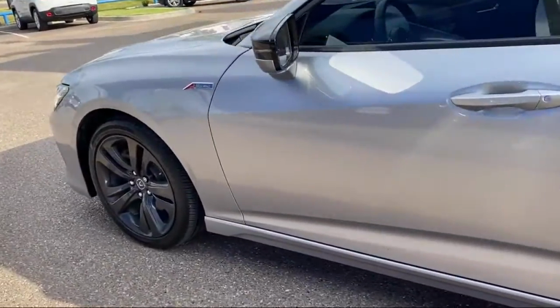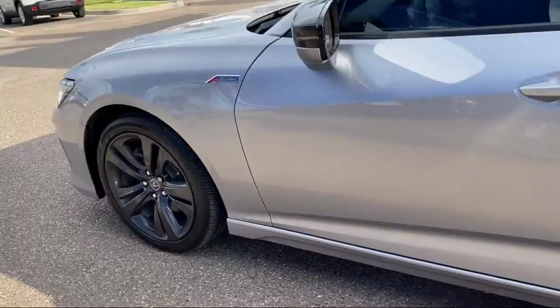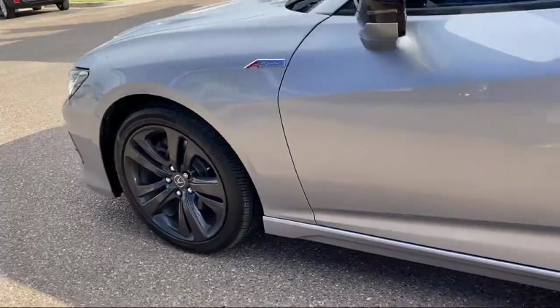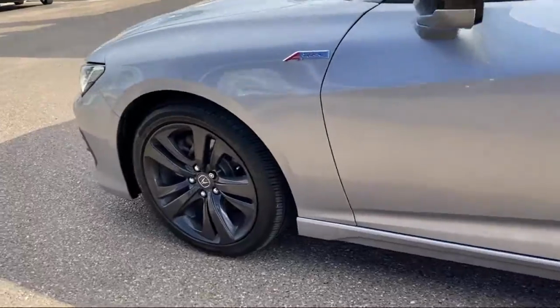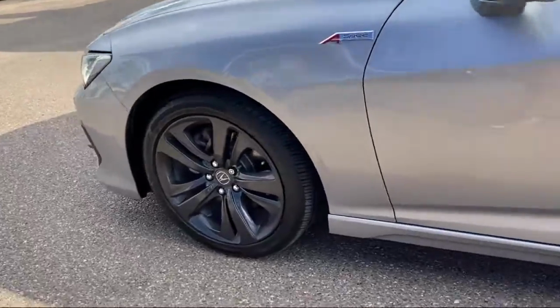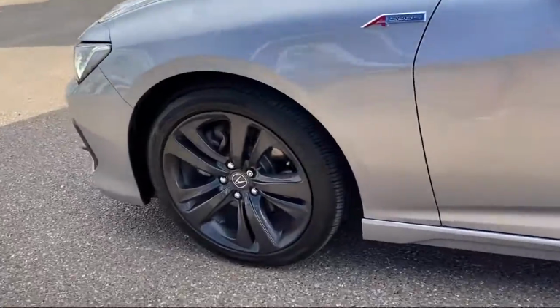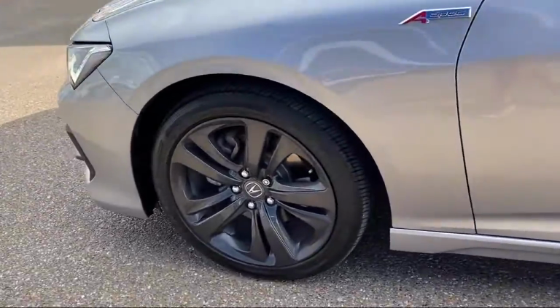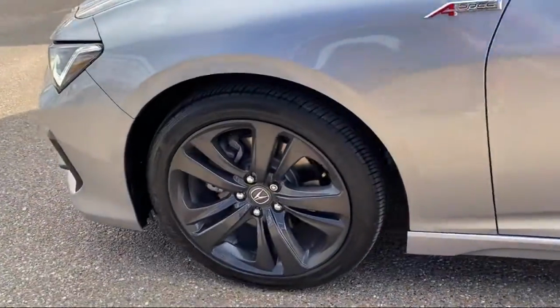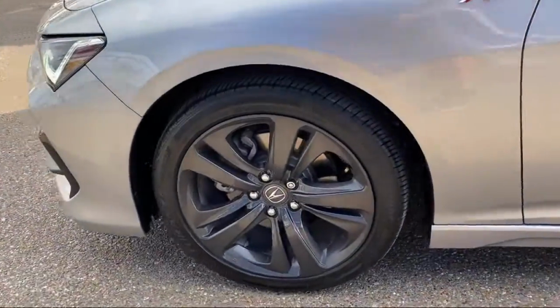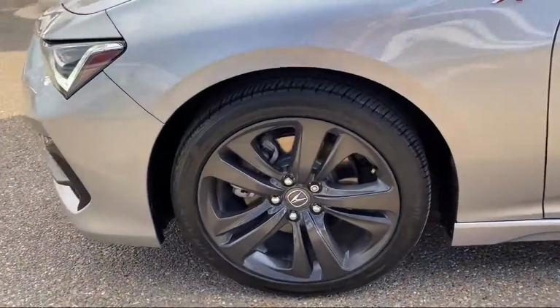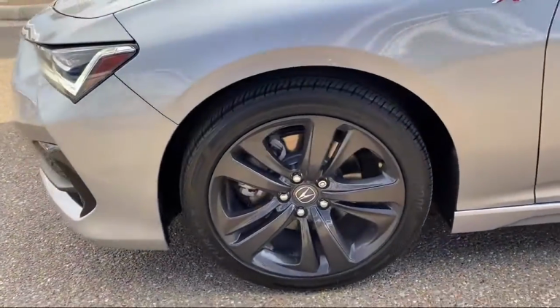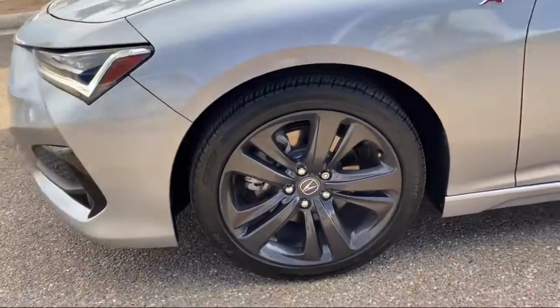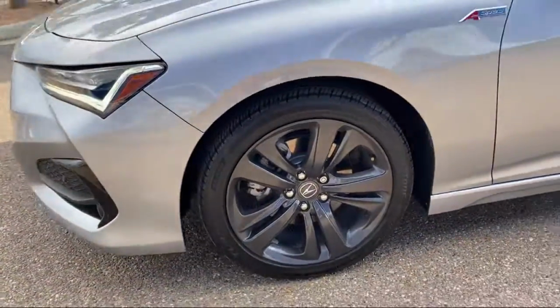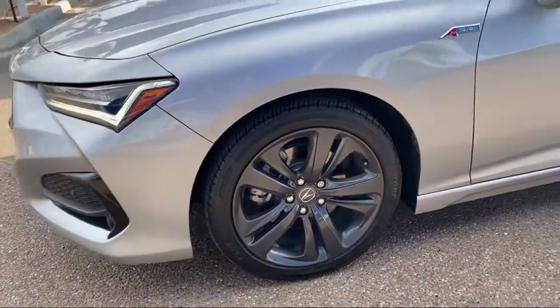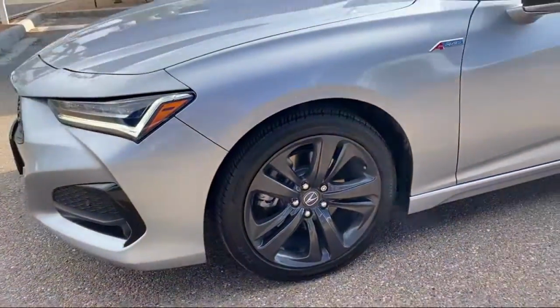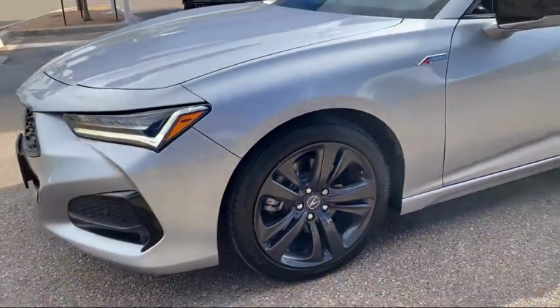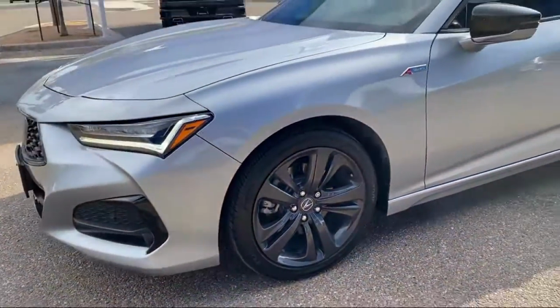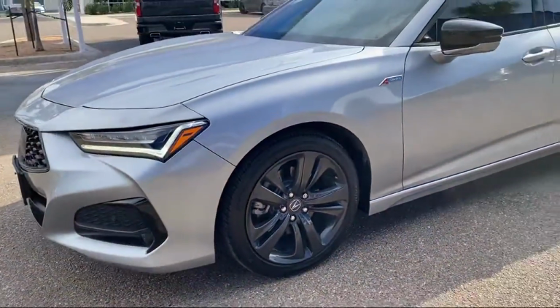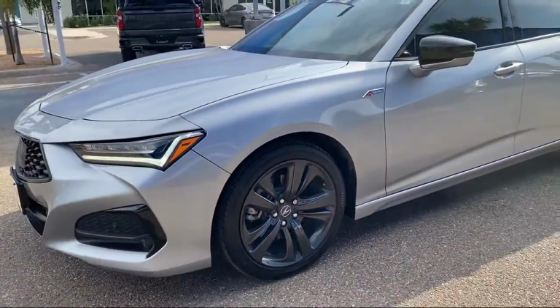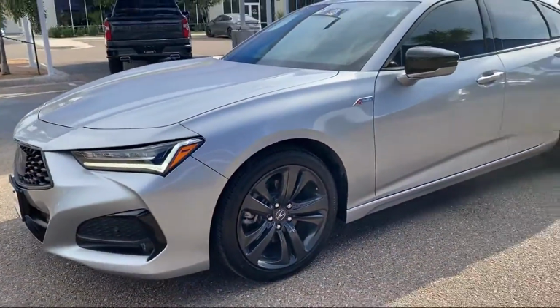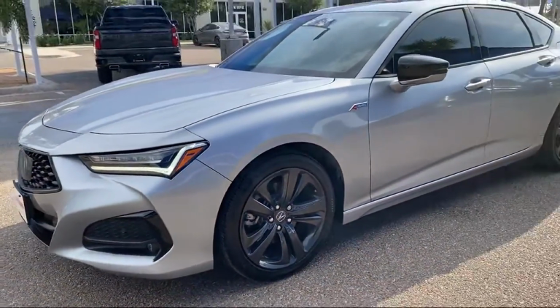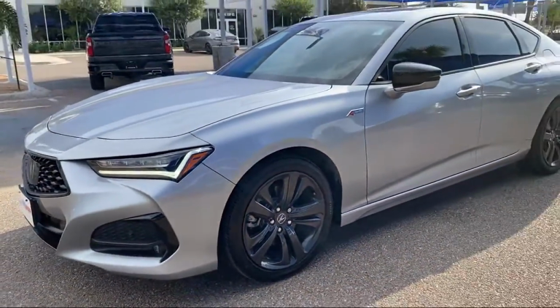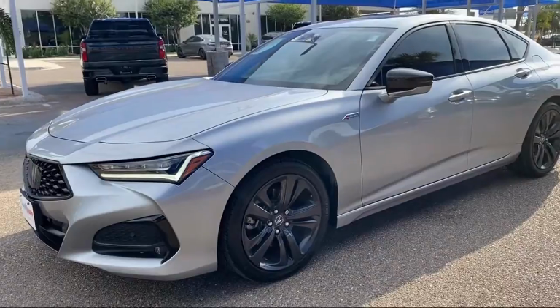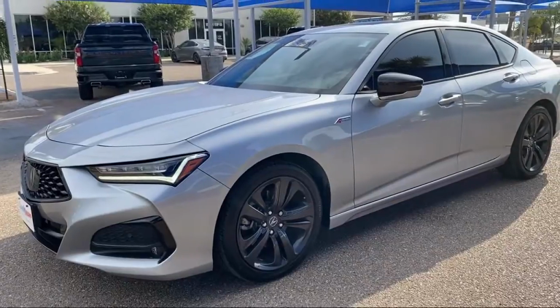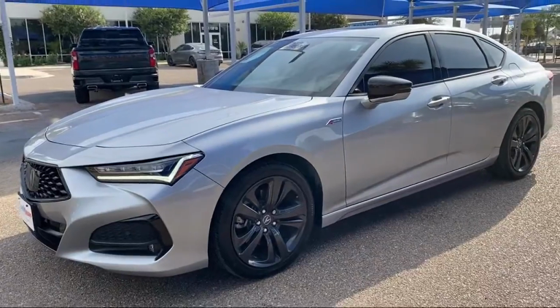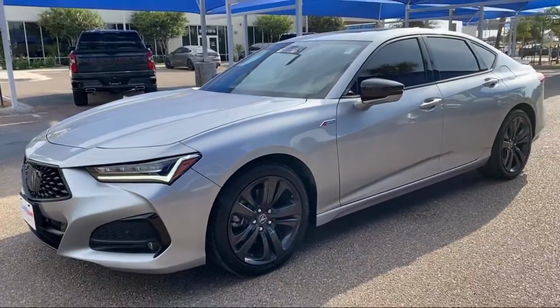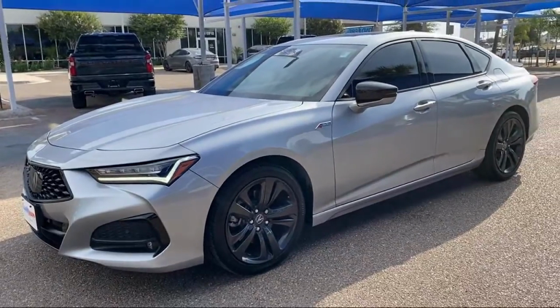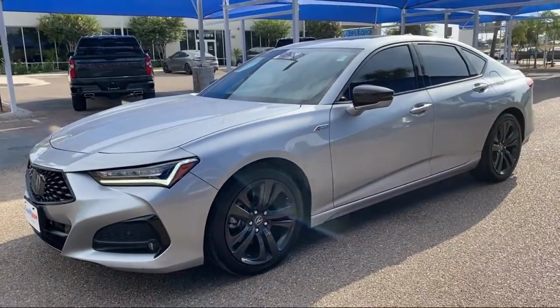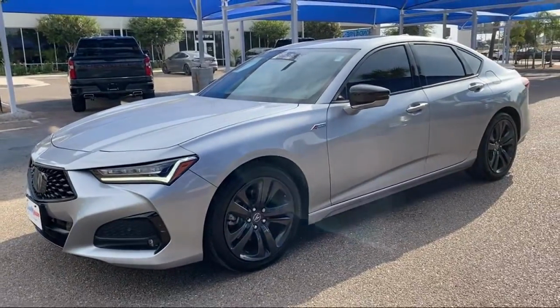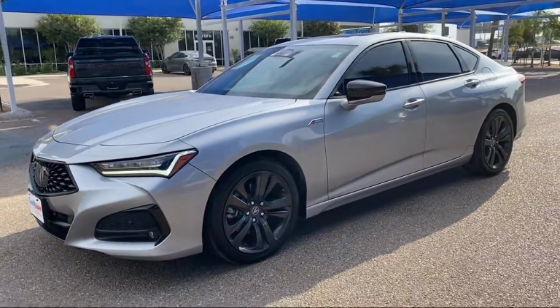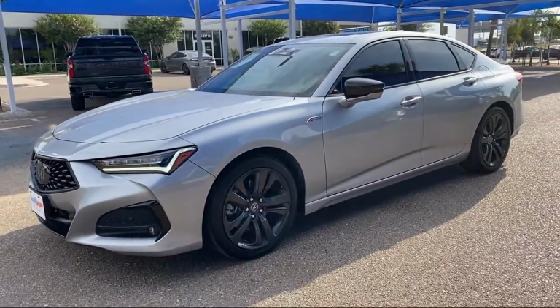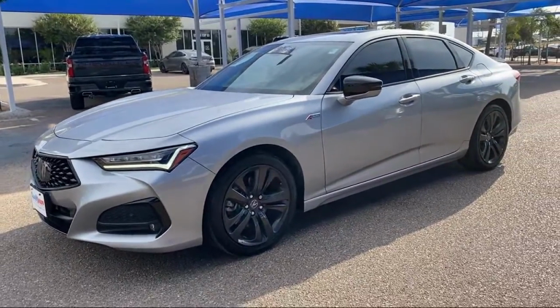It also features a split fold-down rear seat, heated door mirrors, steering wheel controls, and has less than 20,000 miles on the odometer.